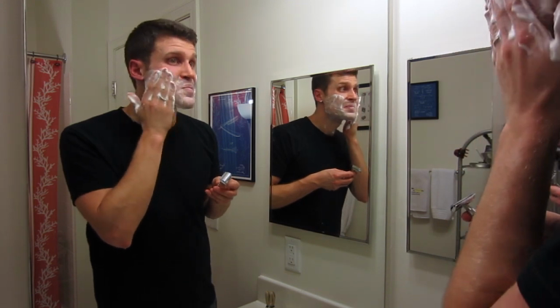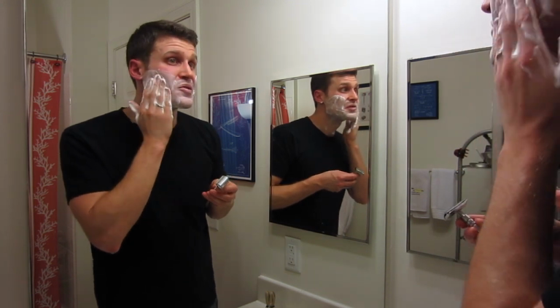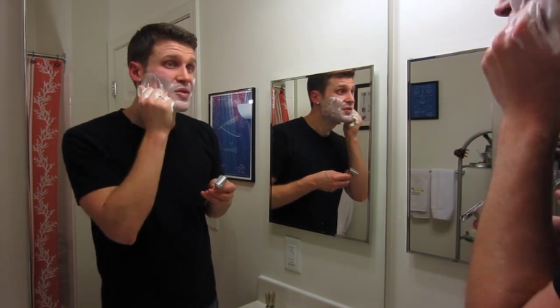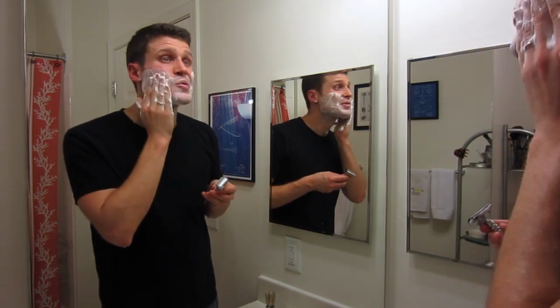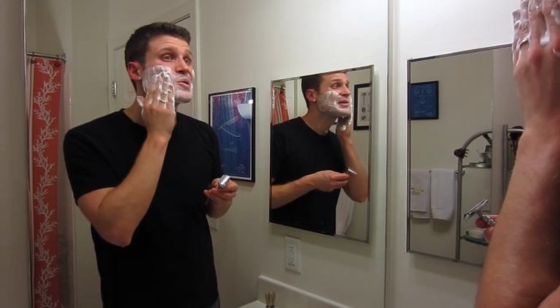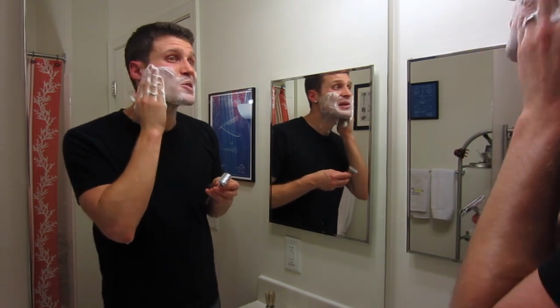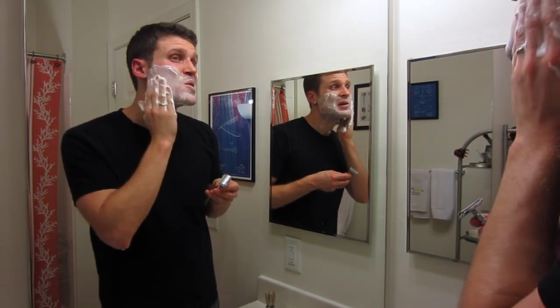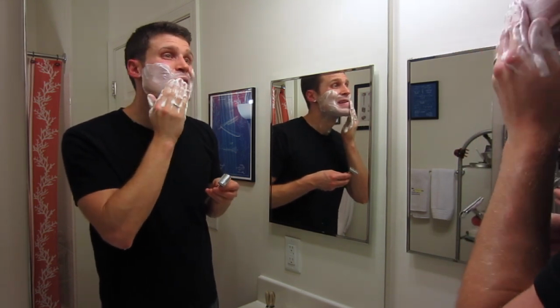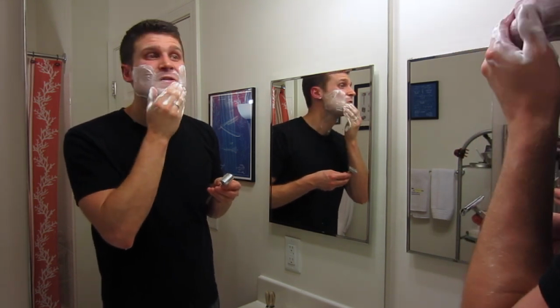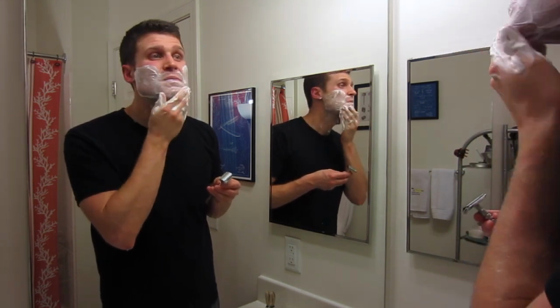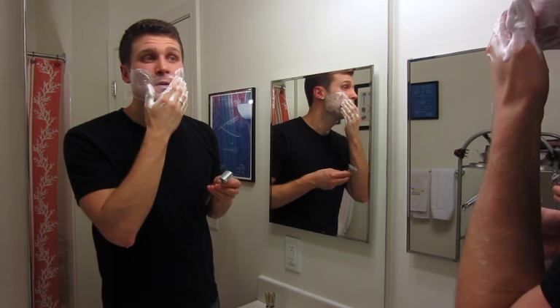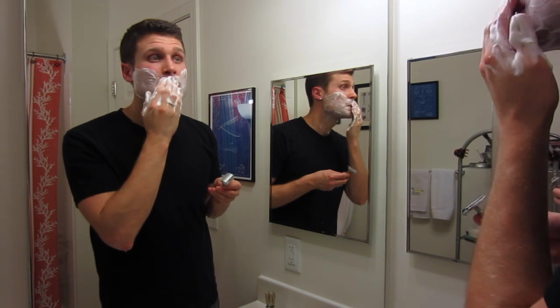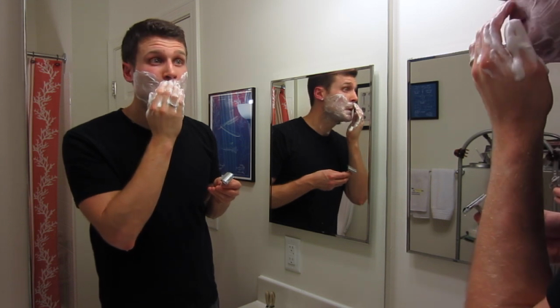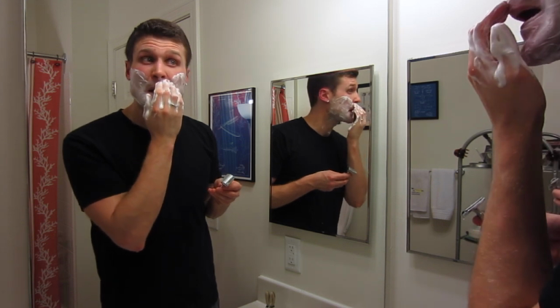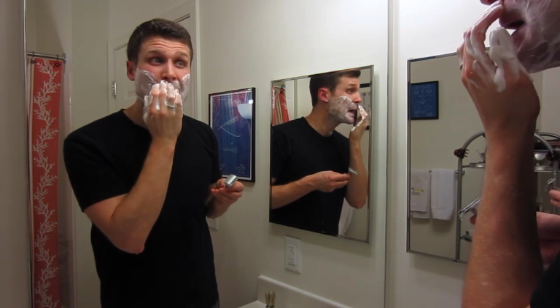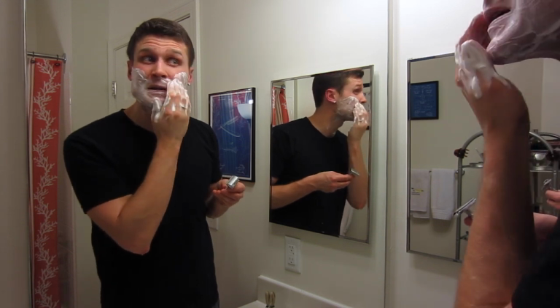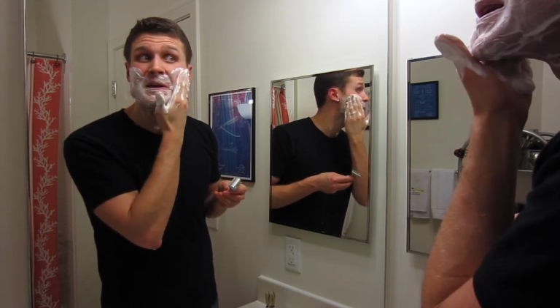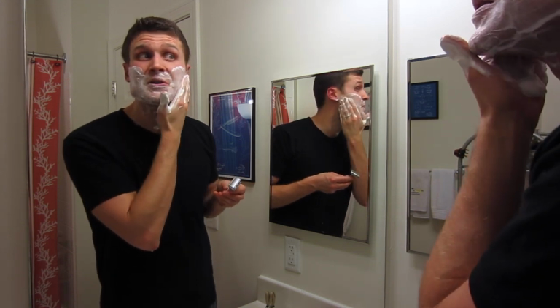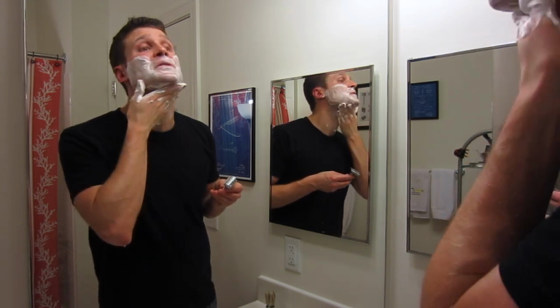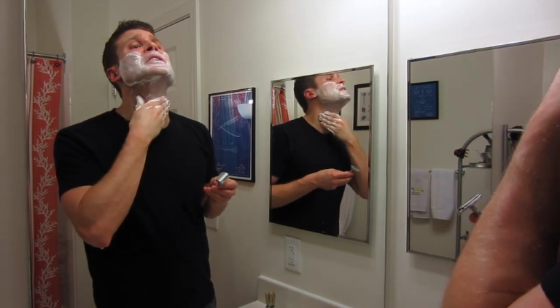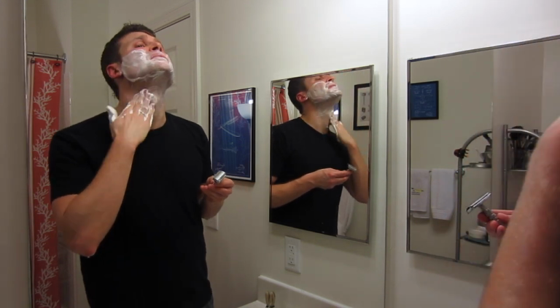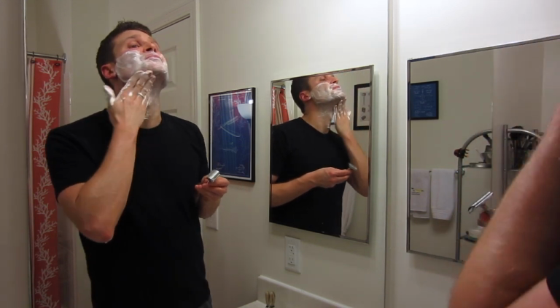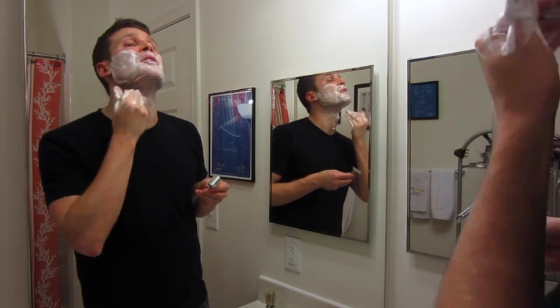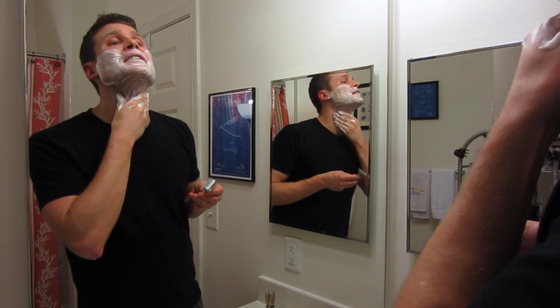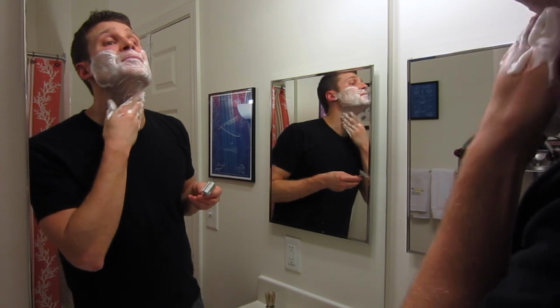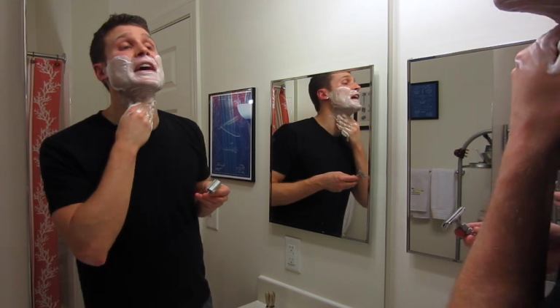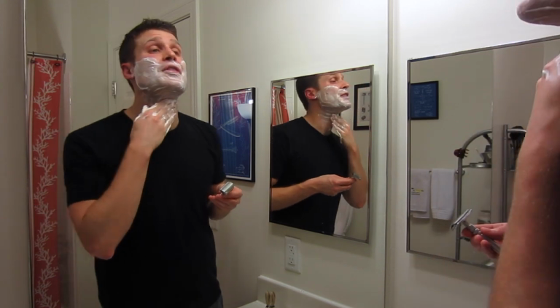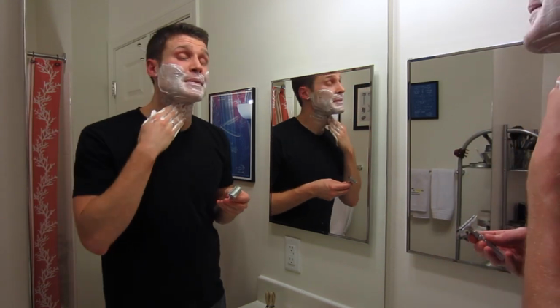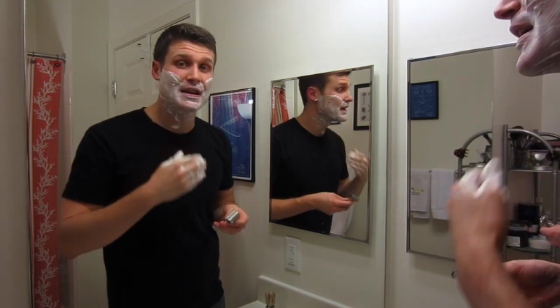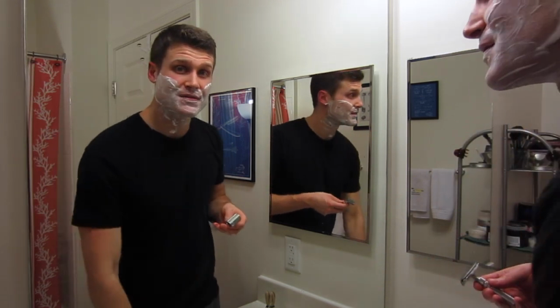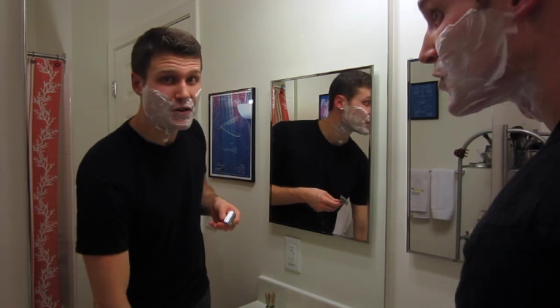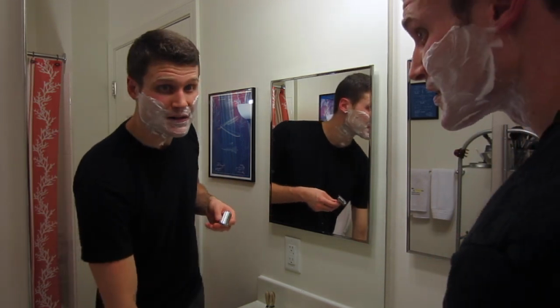Just feeling around here — nice and smooth, got all the hairs here under my nose. Very happy with that; I'm going to clean up for some final remarks.